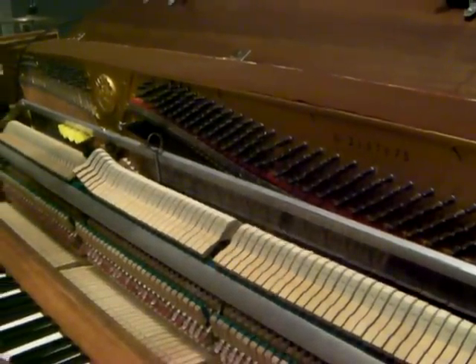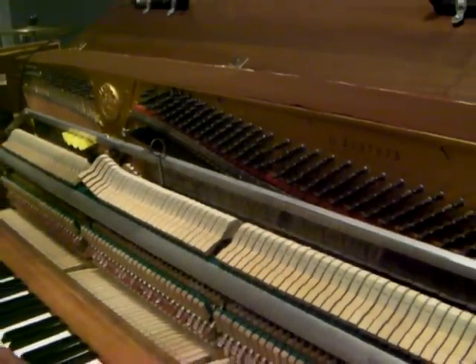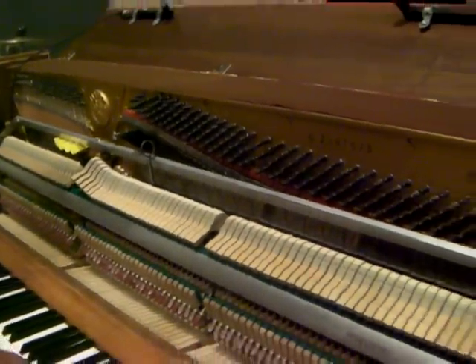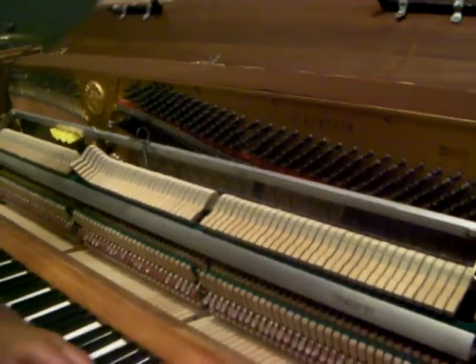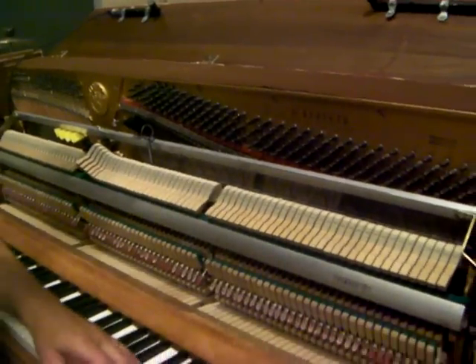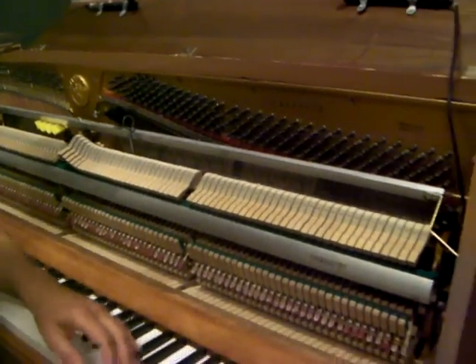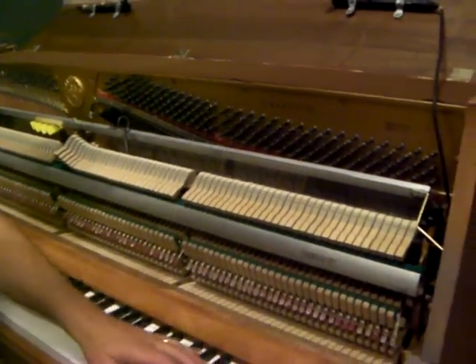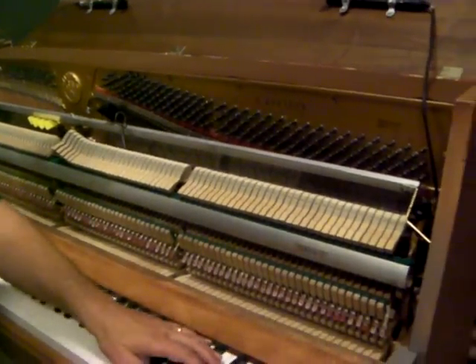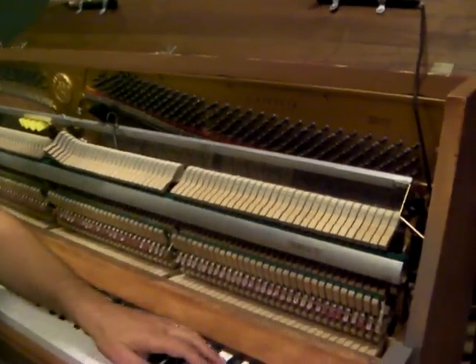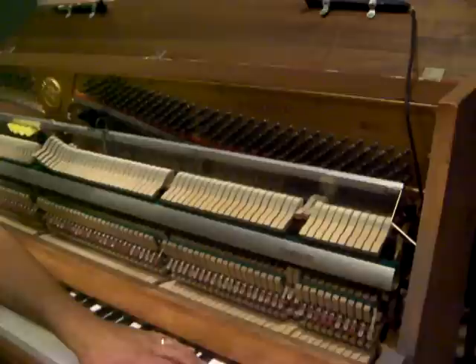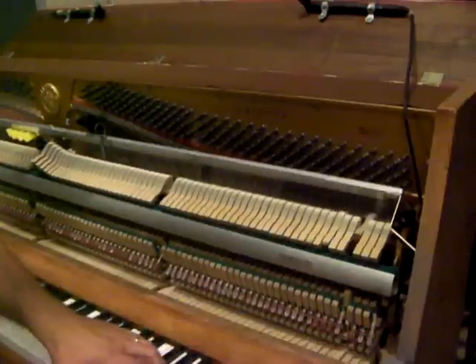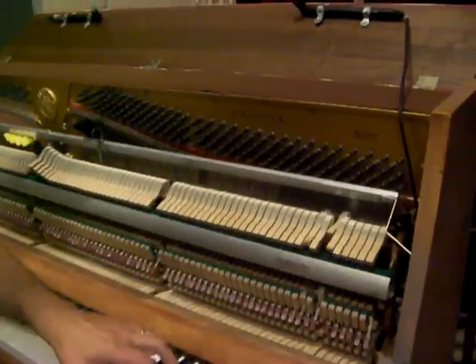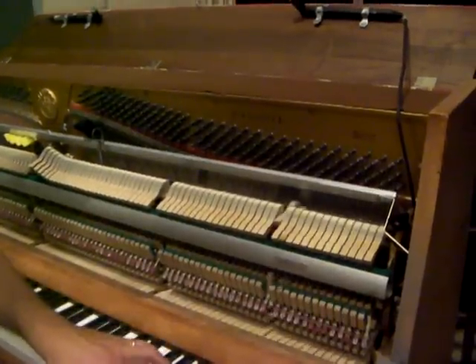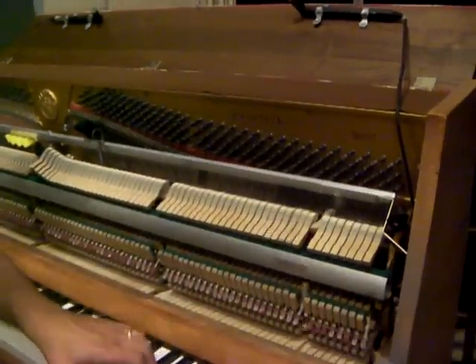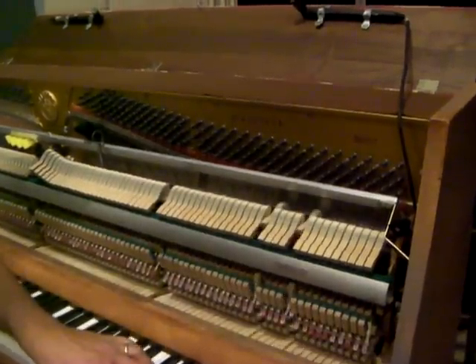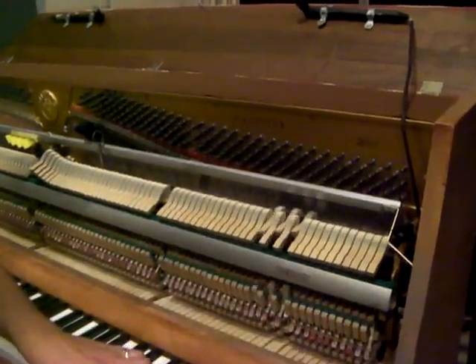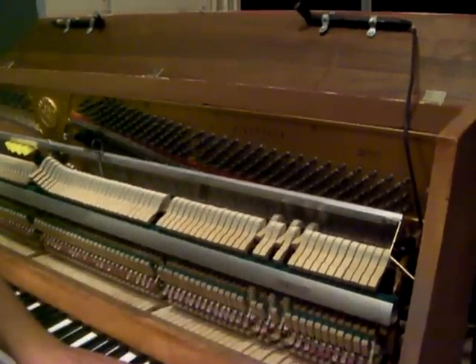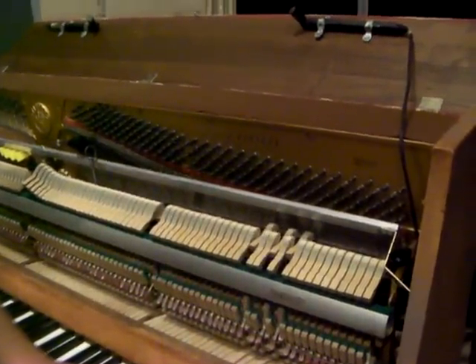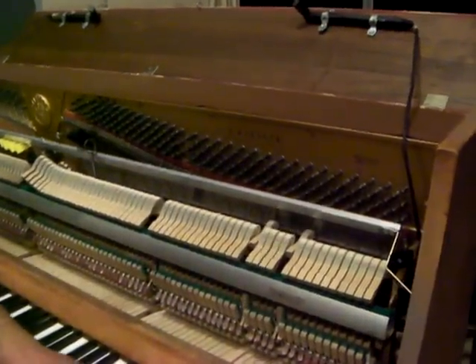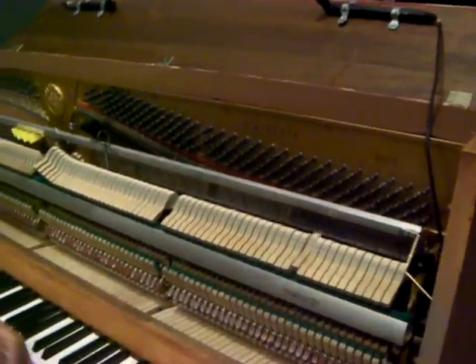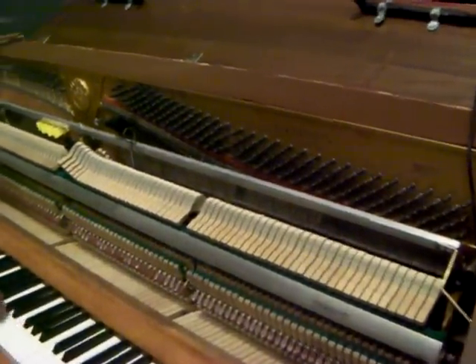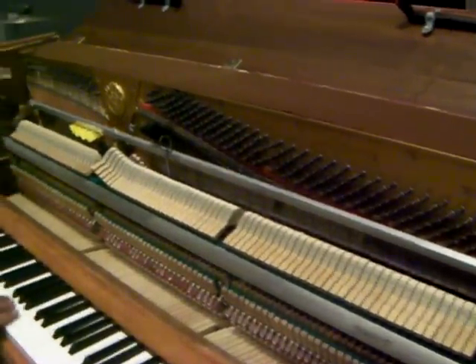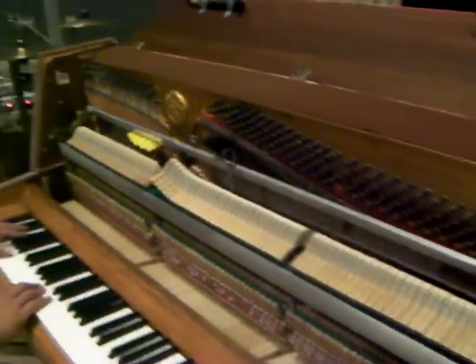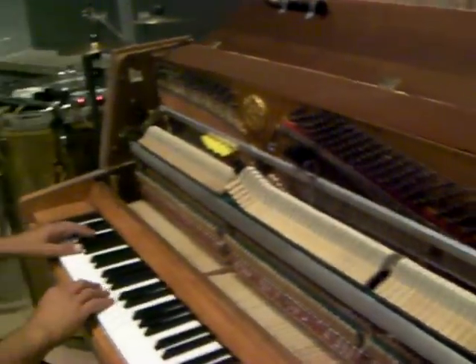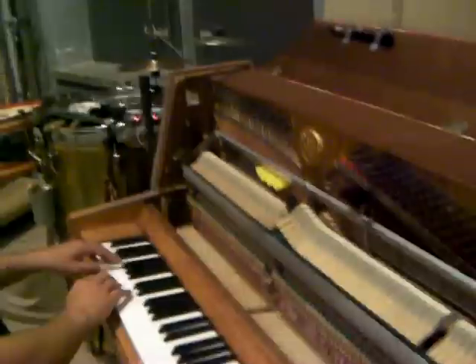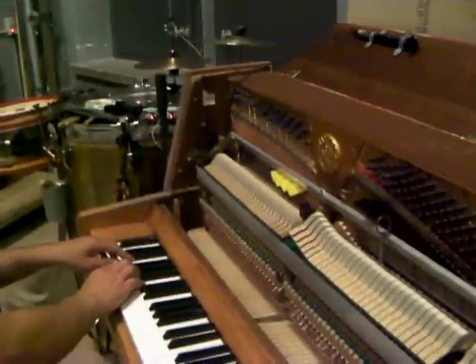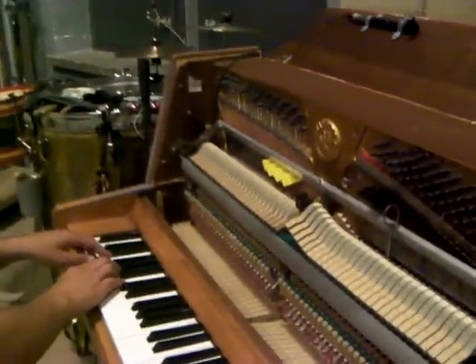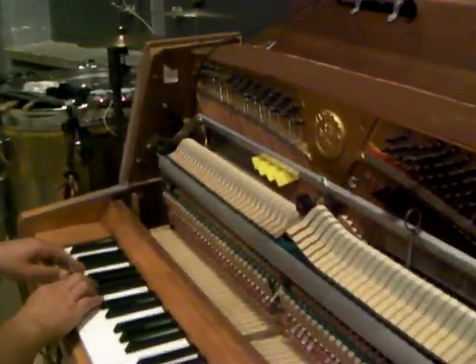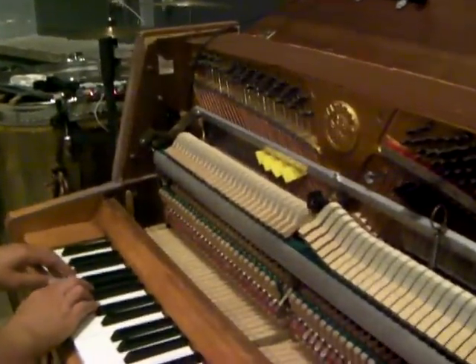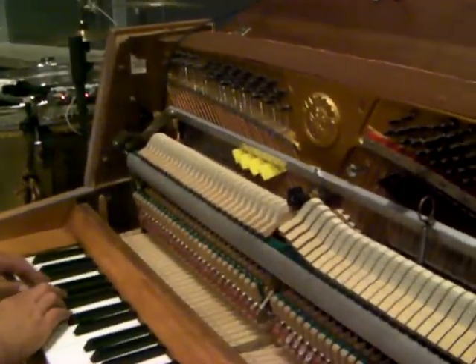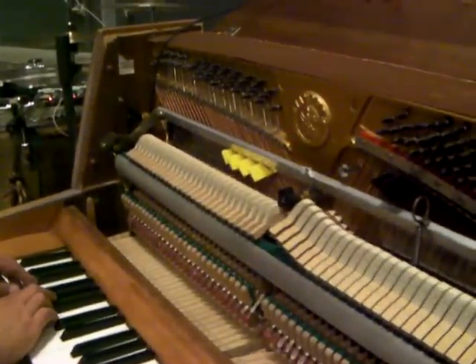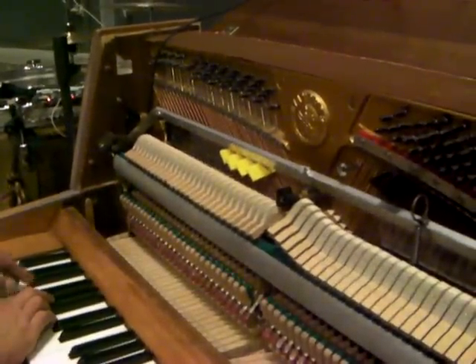Depending on where you play the piano, it sounds differently up here. And down on the D-band, because of the thick strings, you'll get a nice rattling sound.